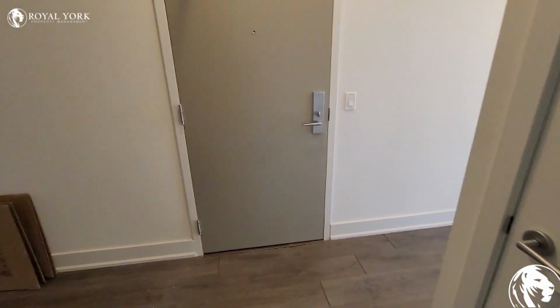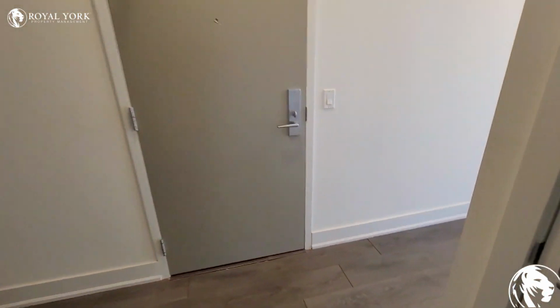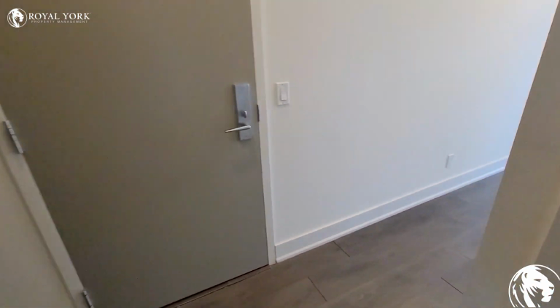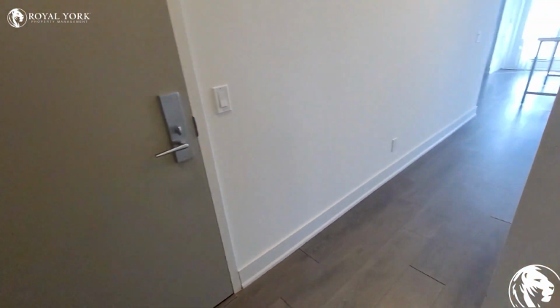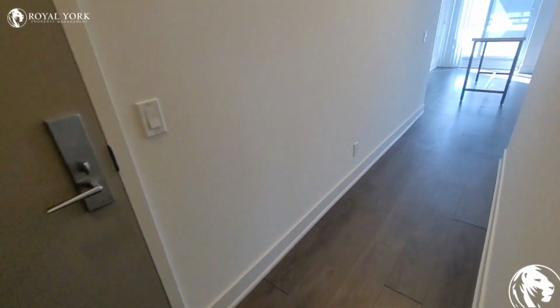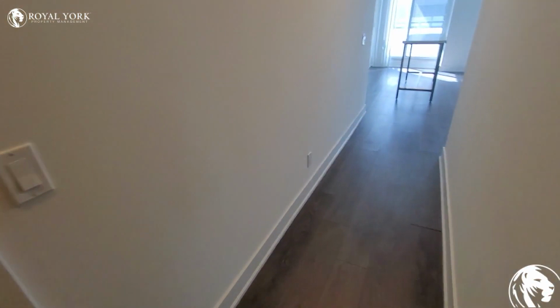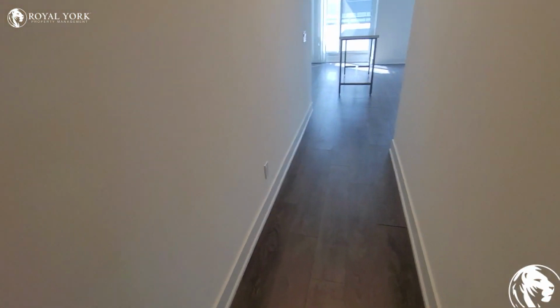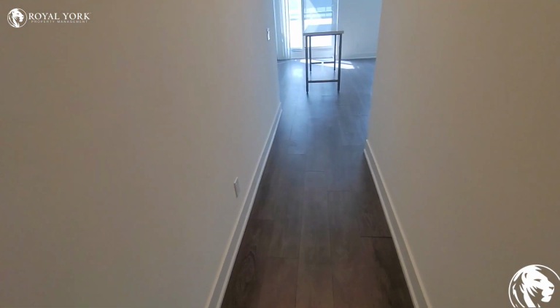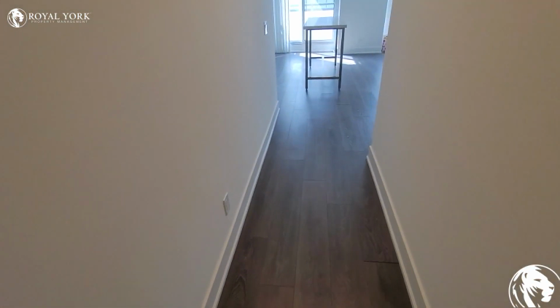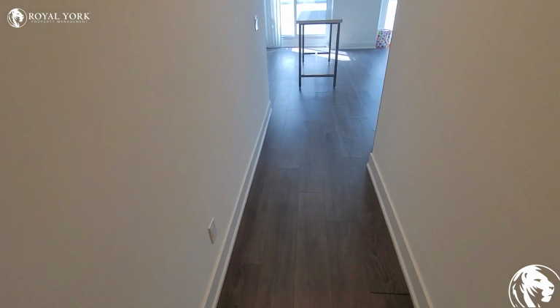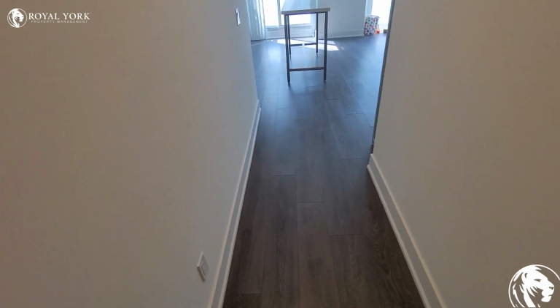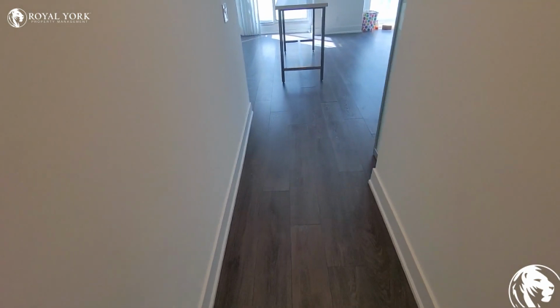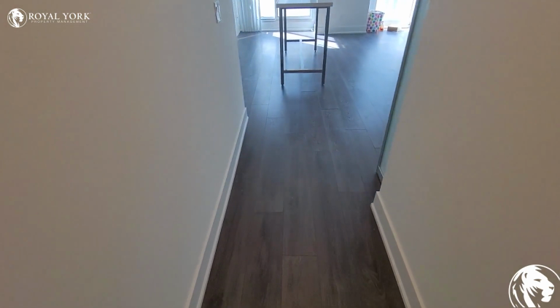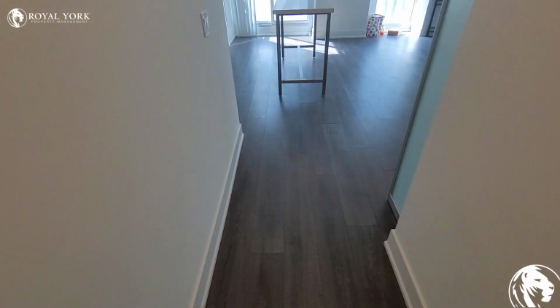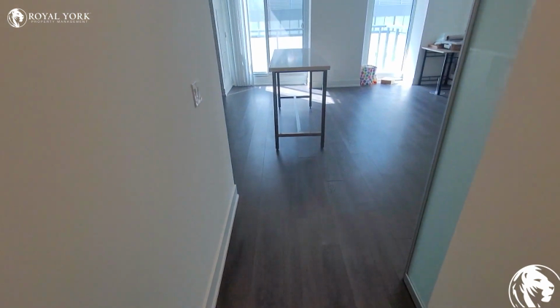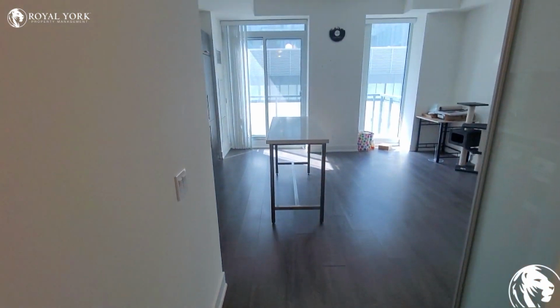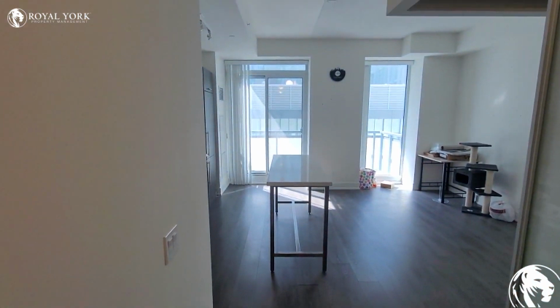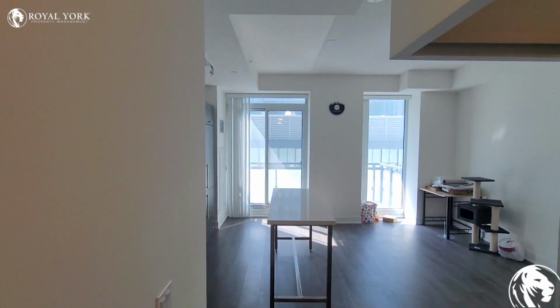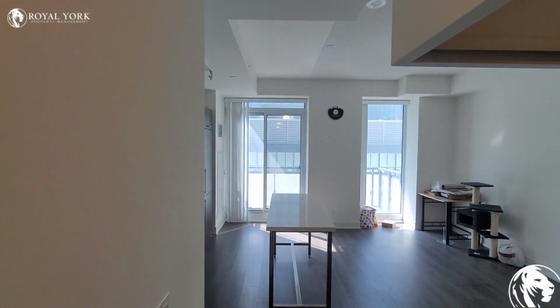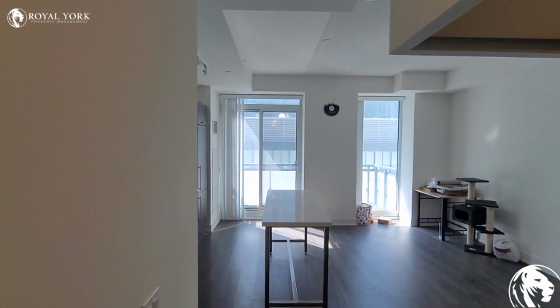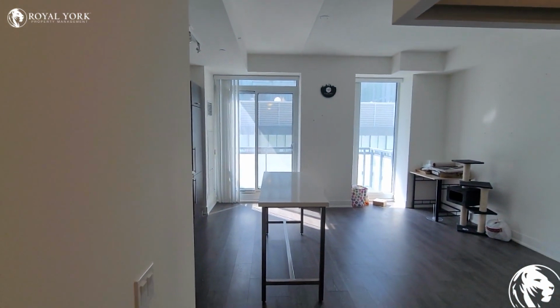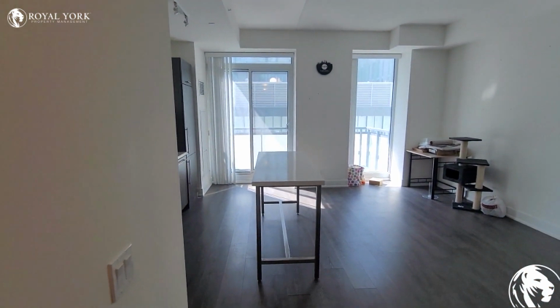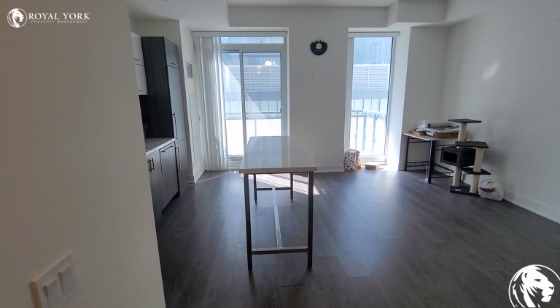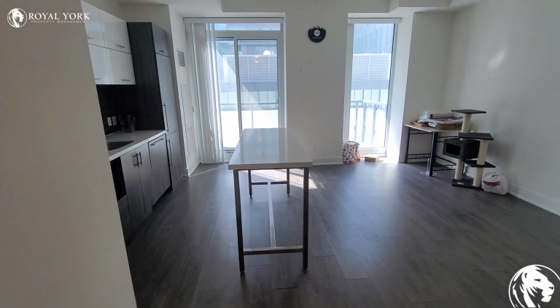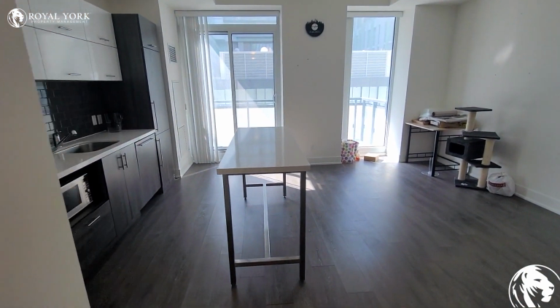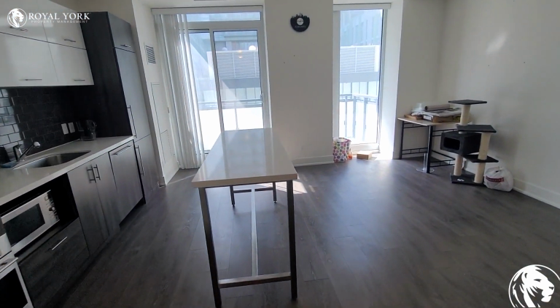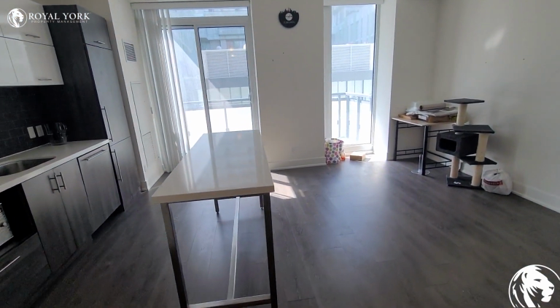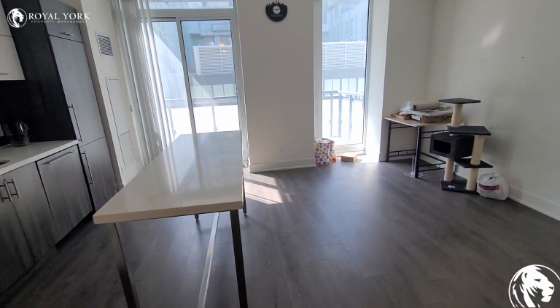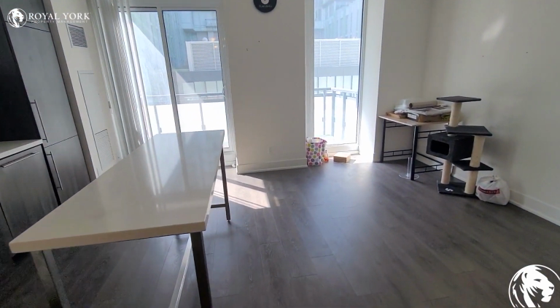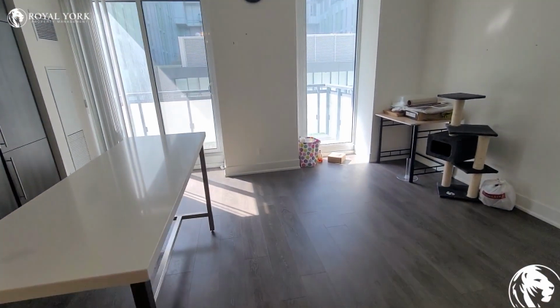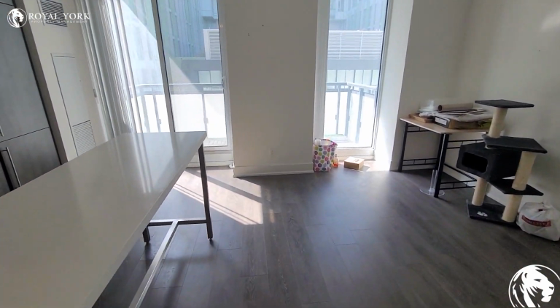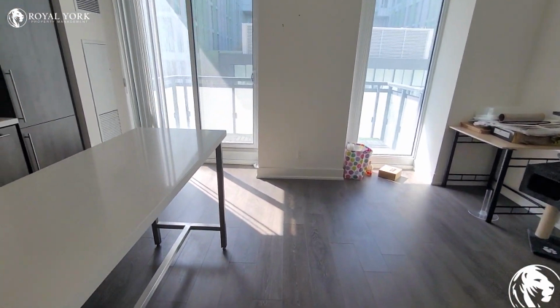As you guys walk up the hallway, you can see that there's laminate throughout the entire unit — very nice. There's floor to ceiling windows which allow for tons of natural light to come in.